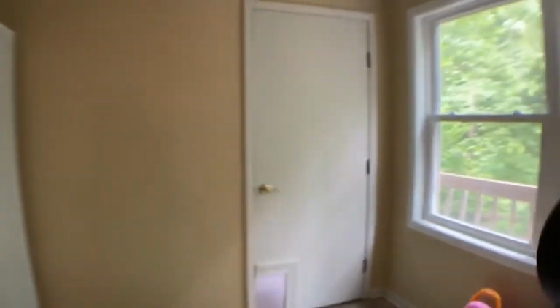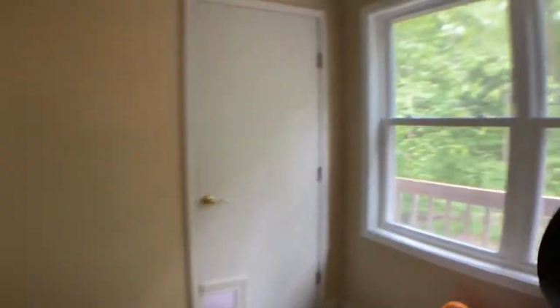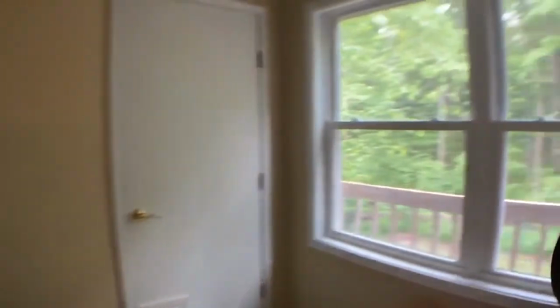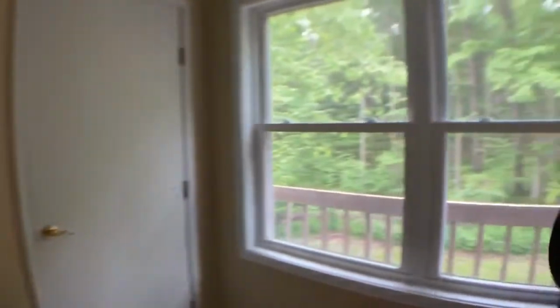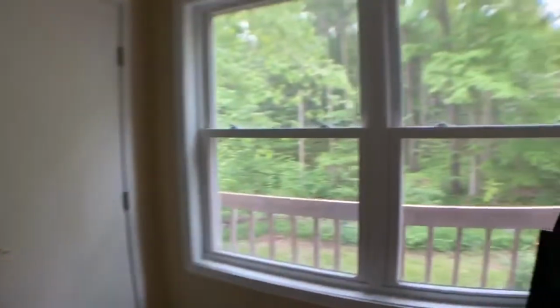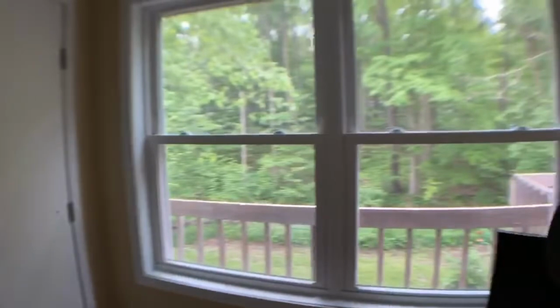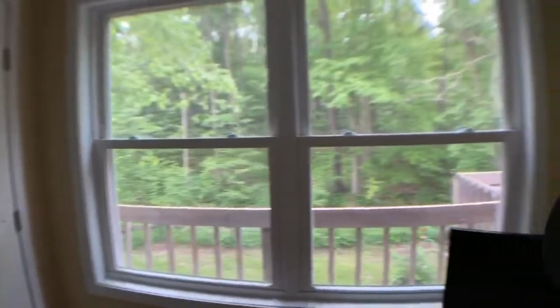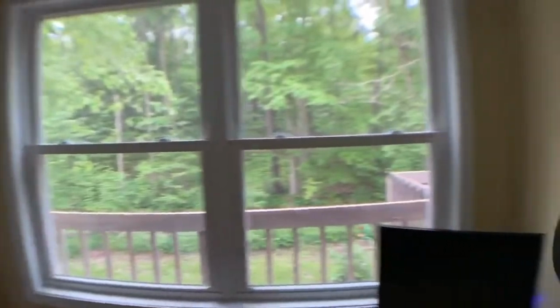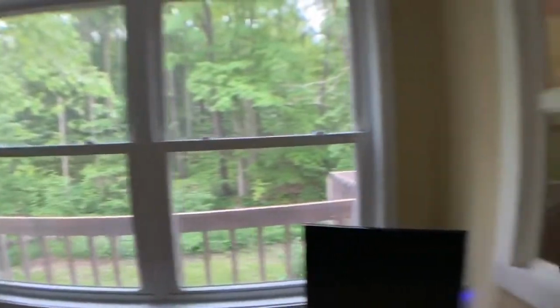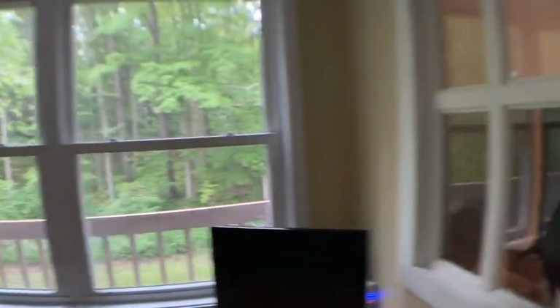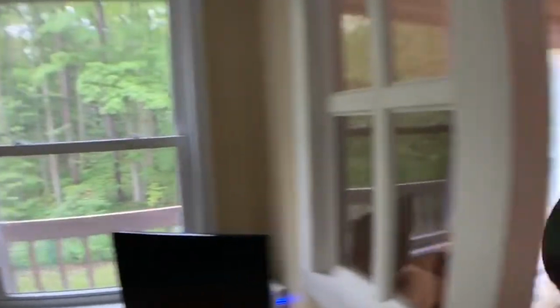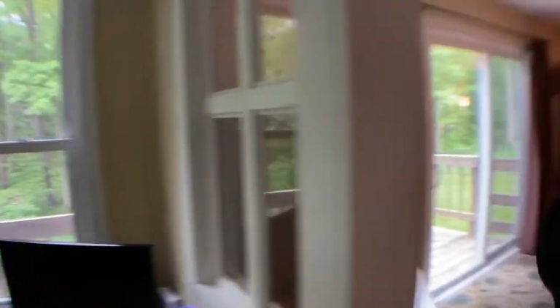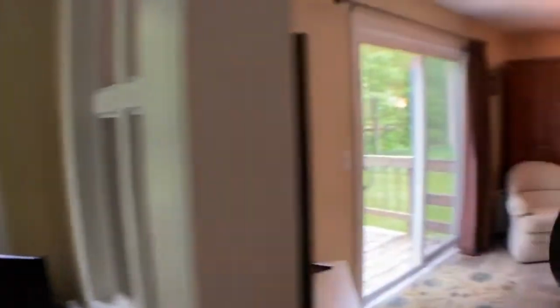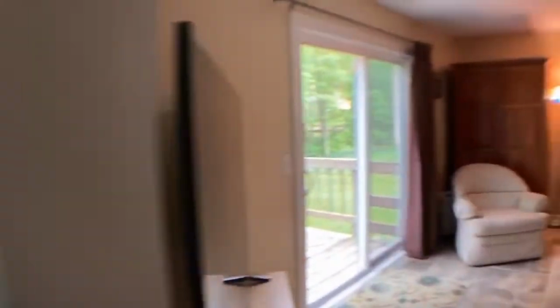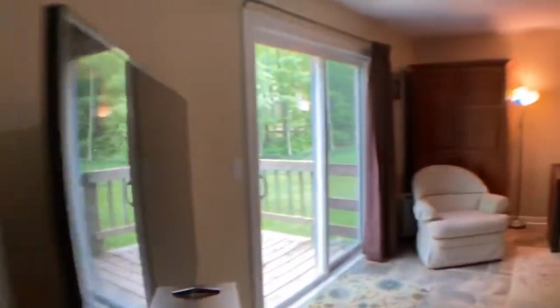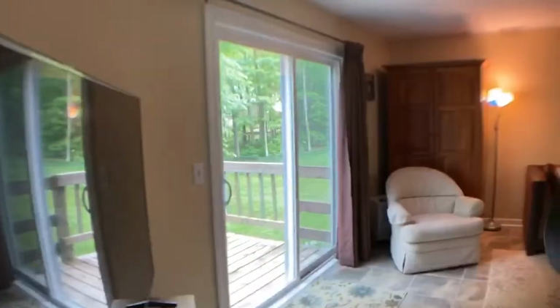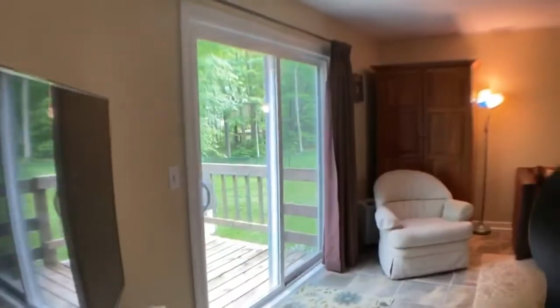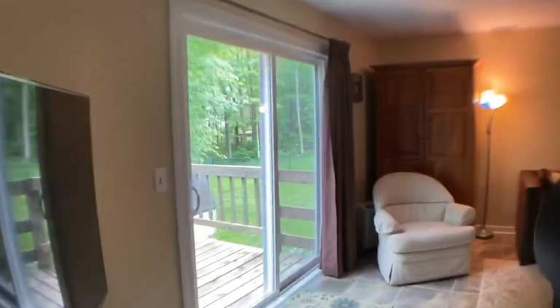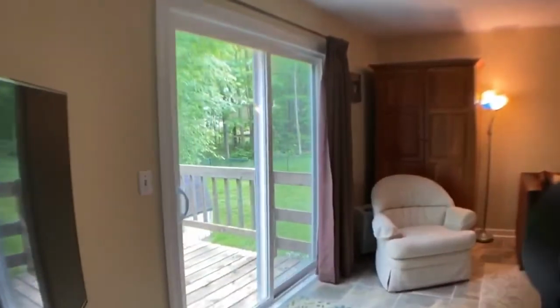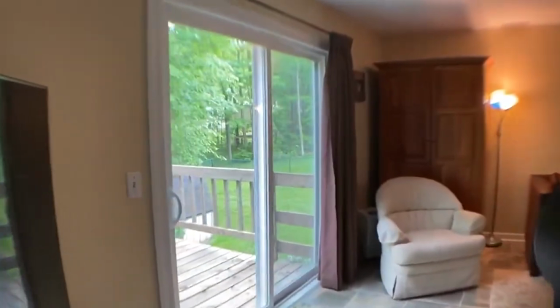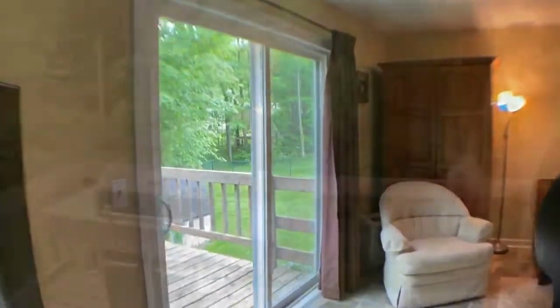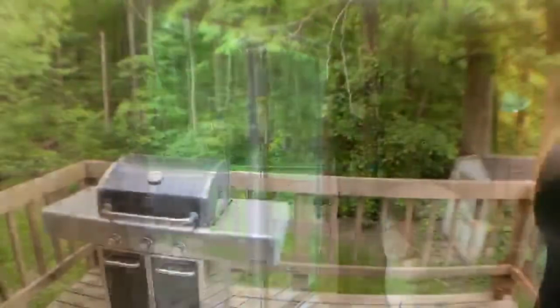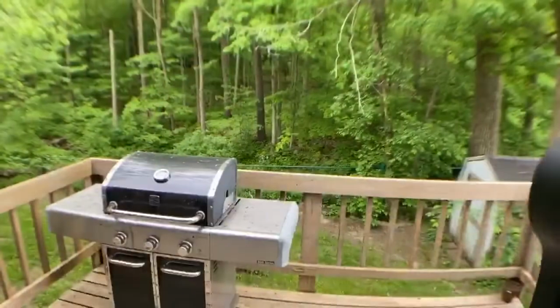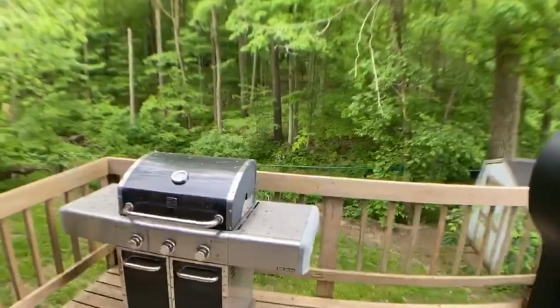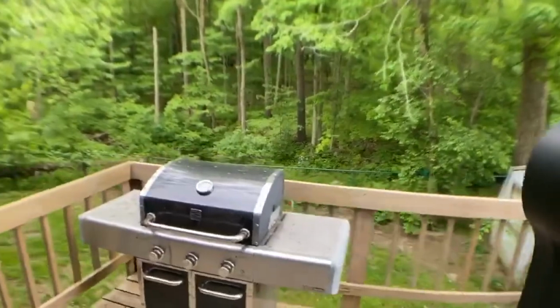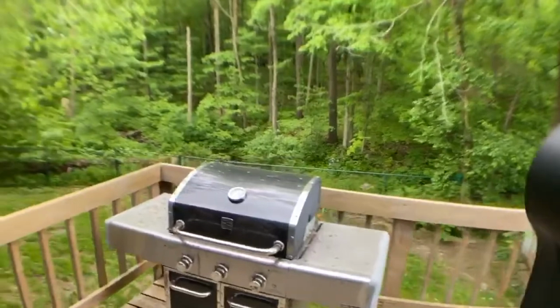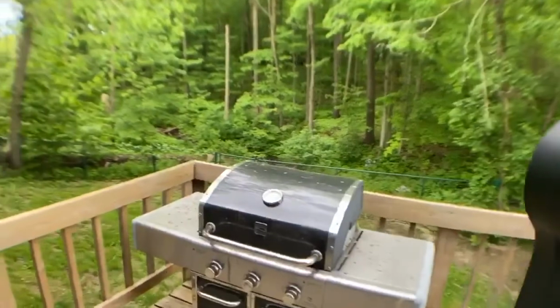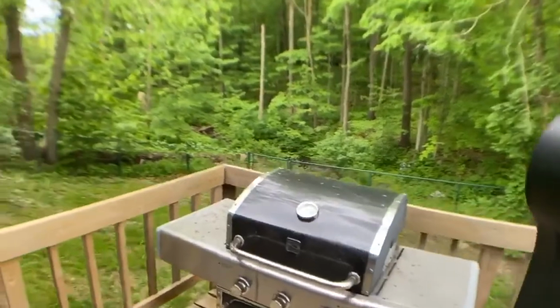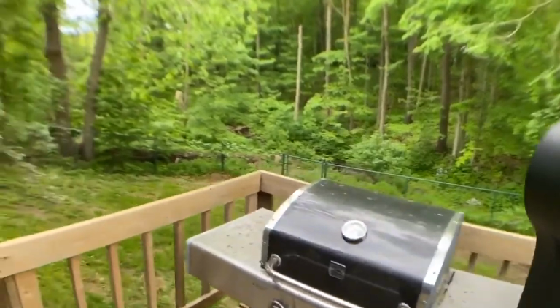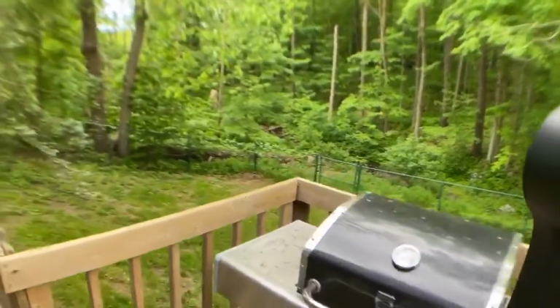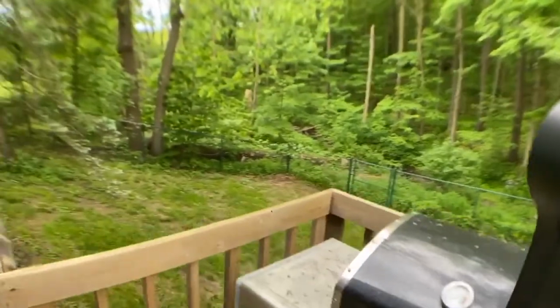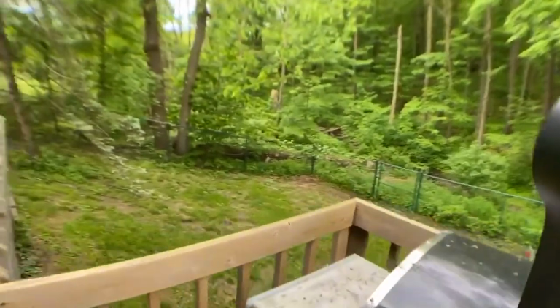You'll also enjoy plenty of storage in this home with an extra large two-car garage, walk-up storage in the garage, and a storage room on the lower level.